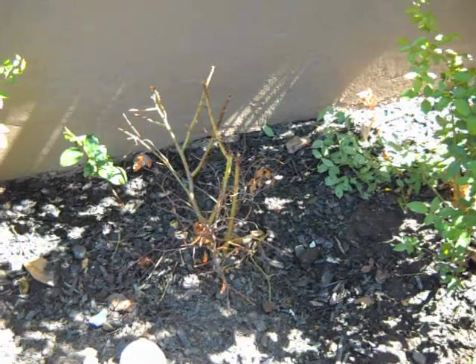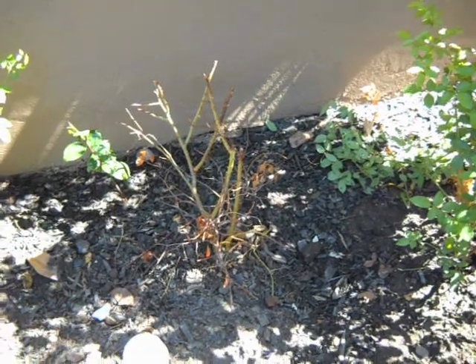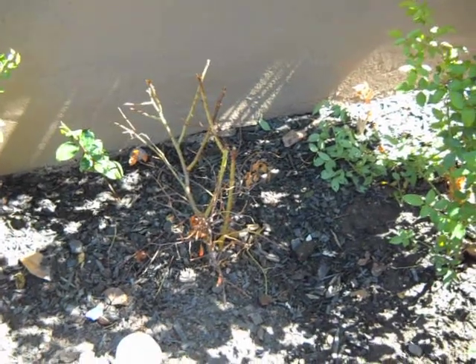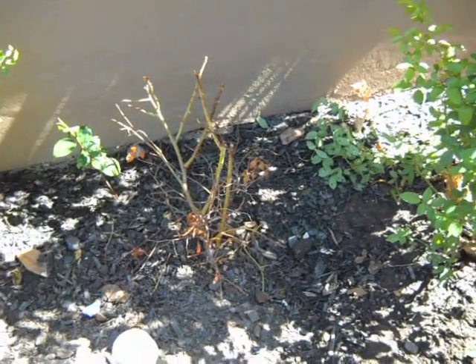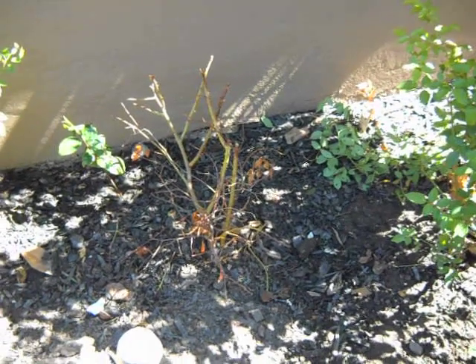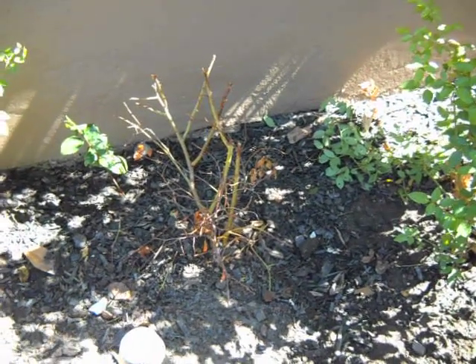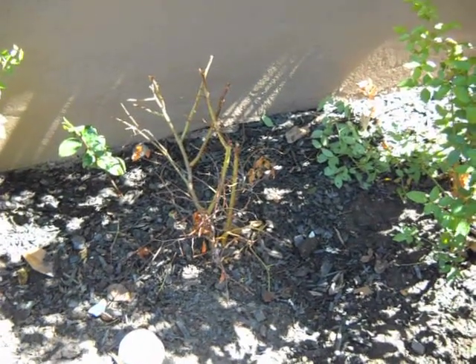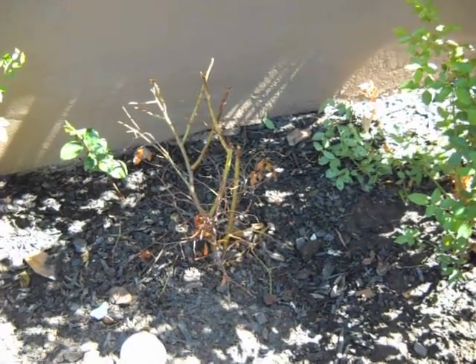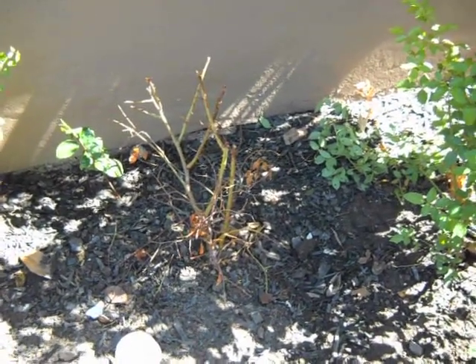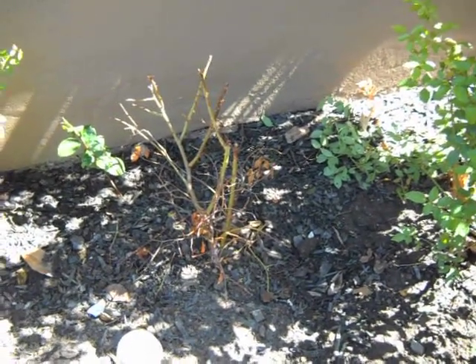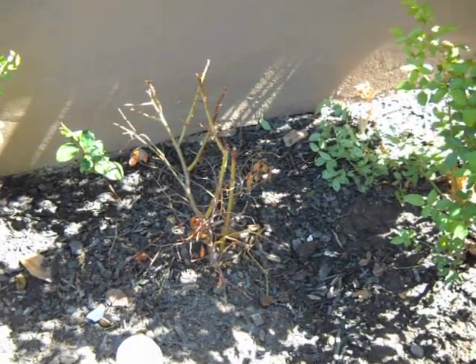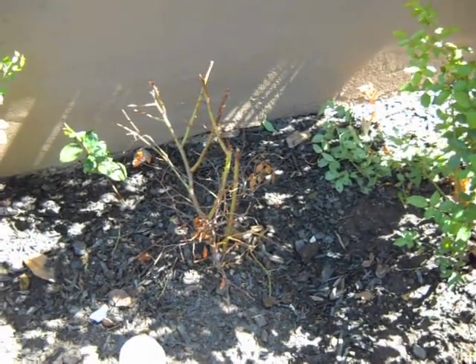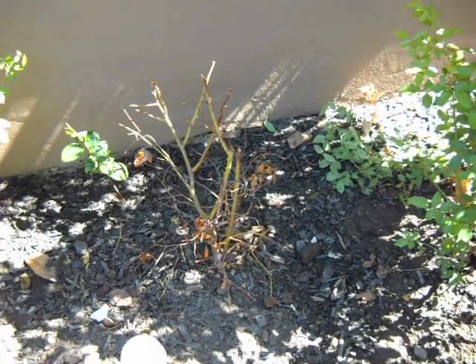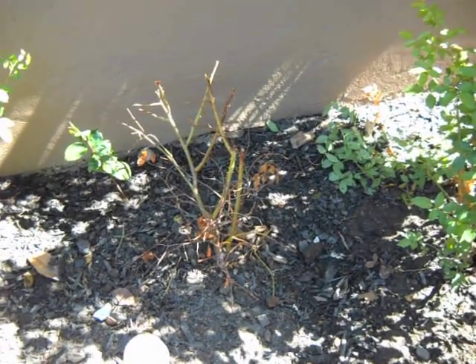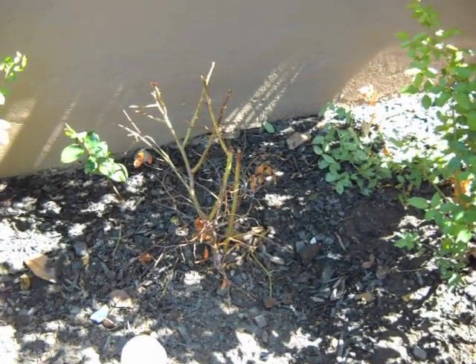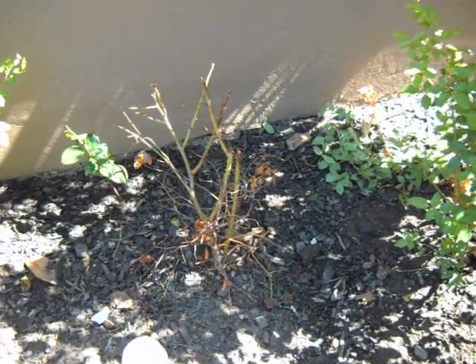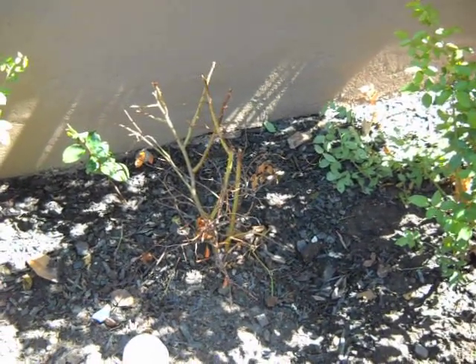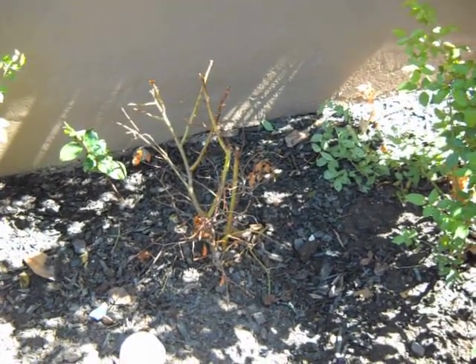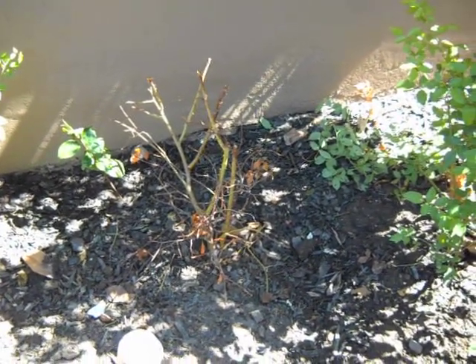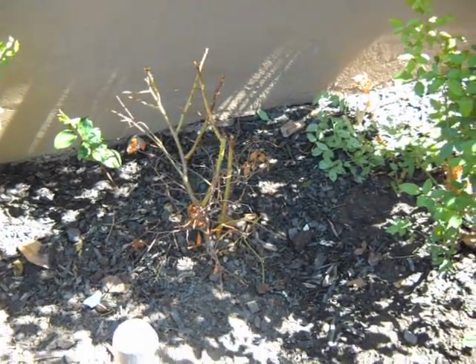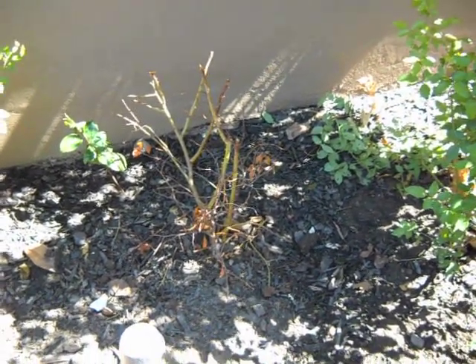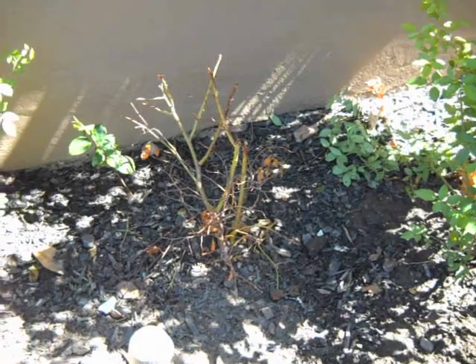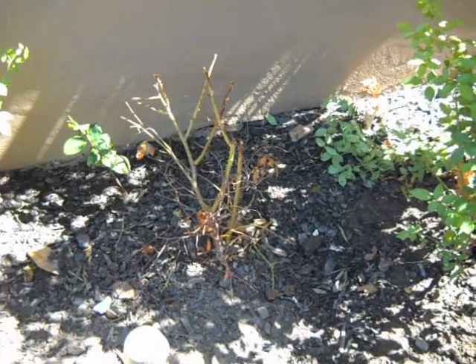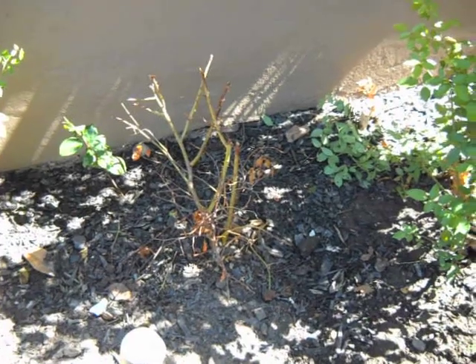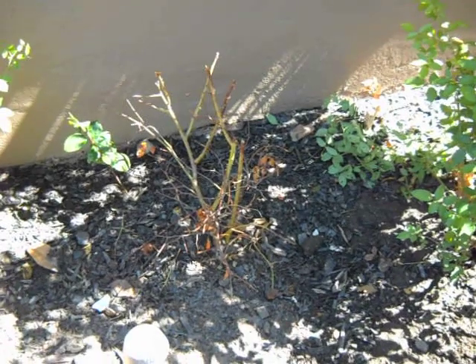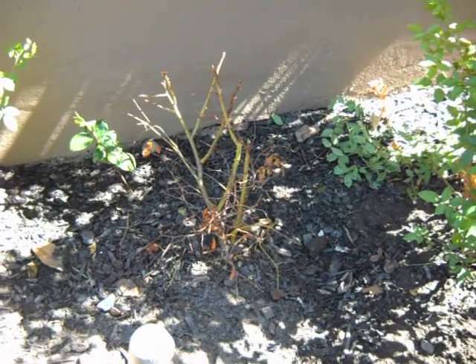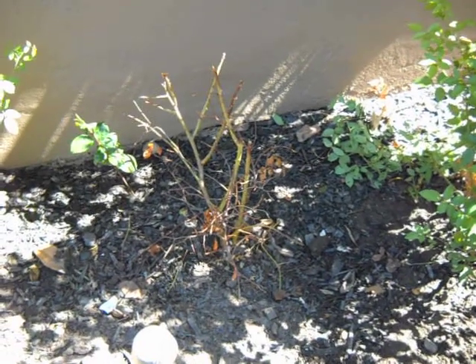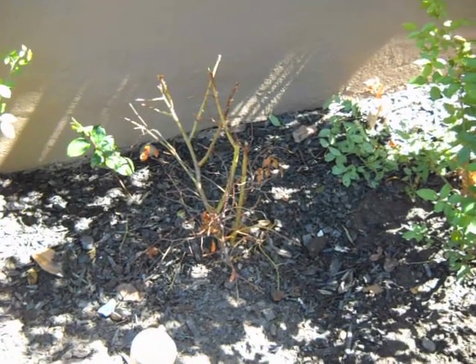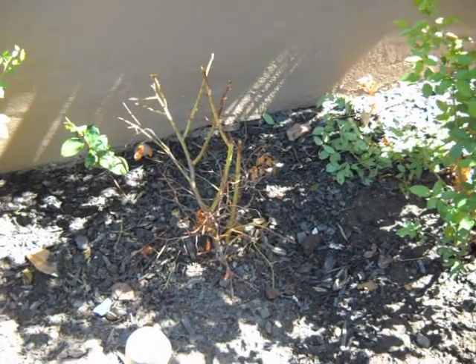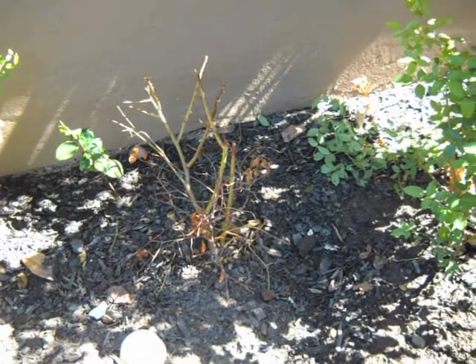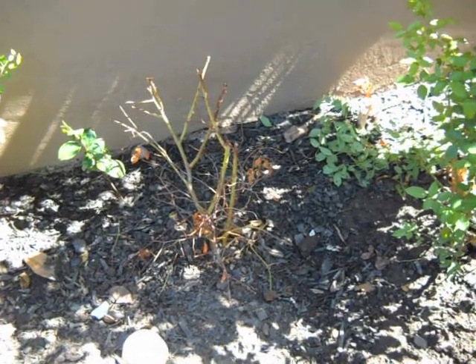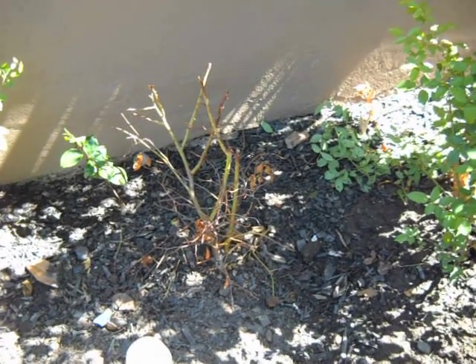This plant will obviously have to be replaced. It will also wind up requiring removal of a great deal of the soil immediately around it, so we get rid of whatever toxic material went in there.